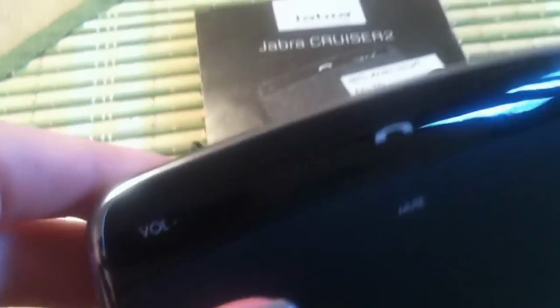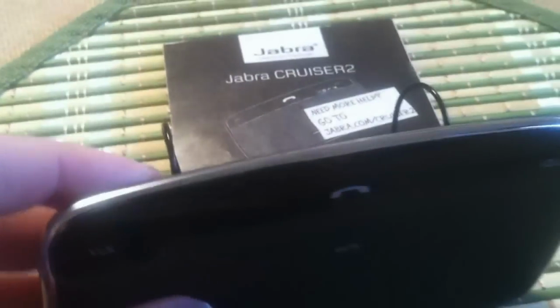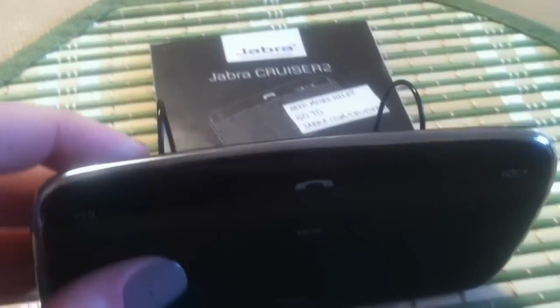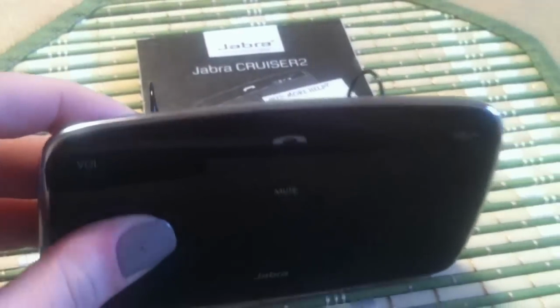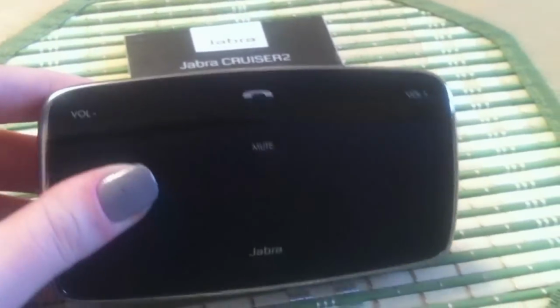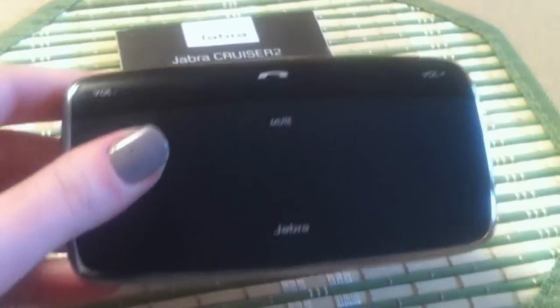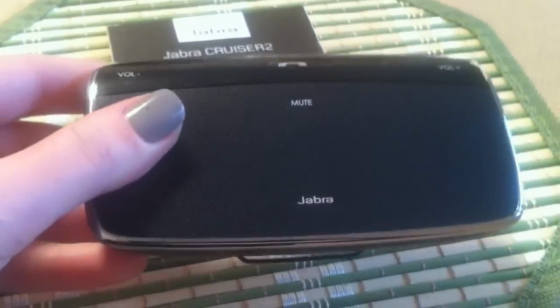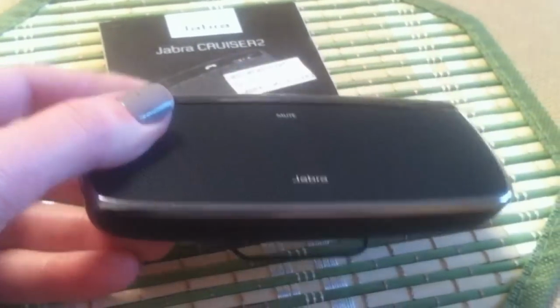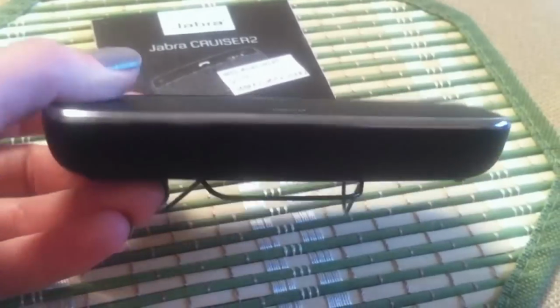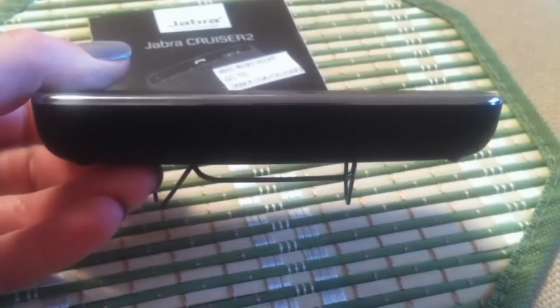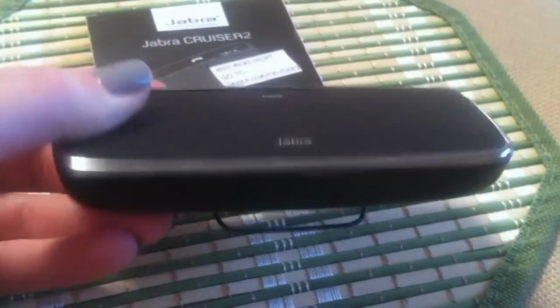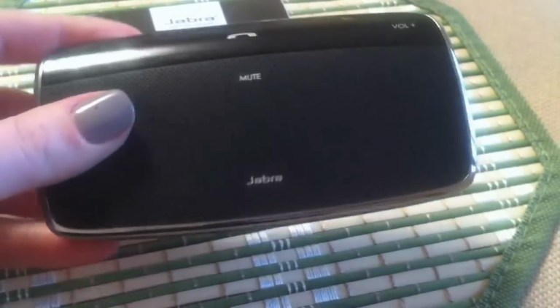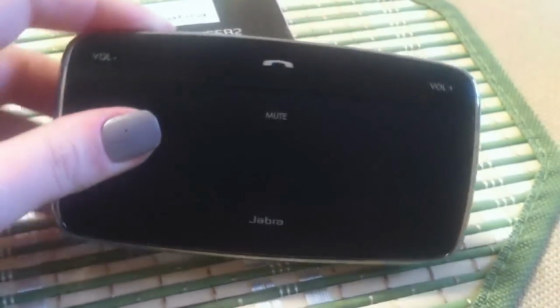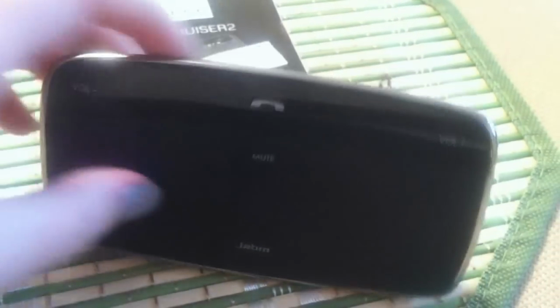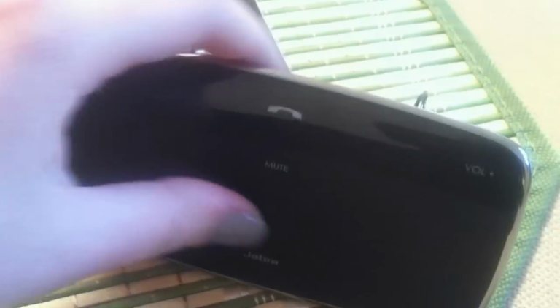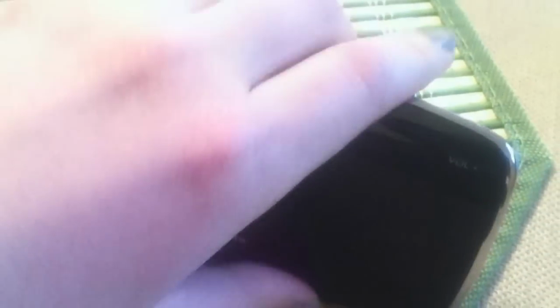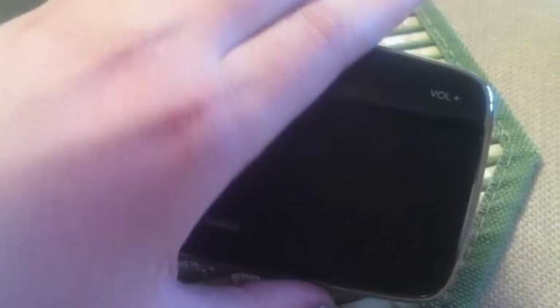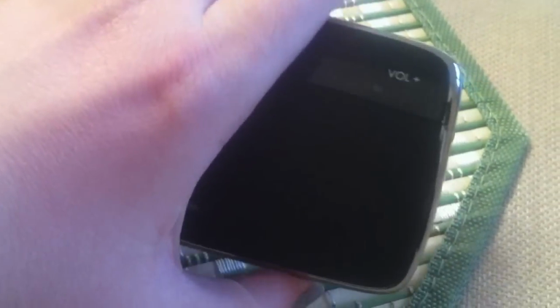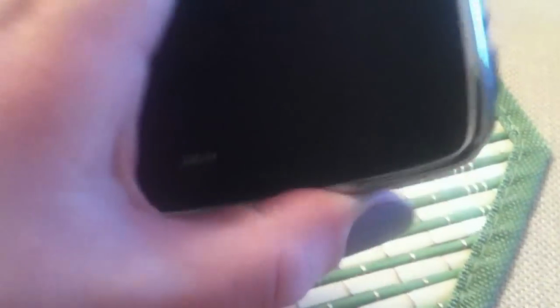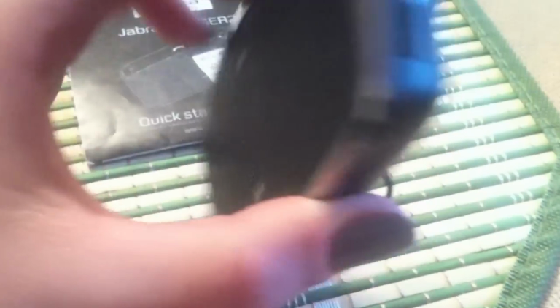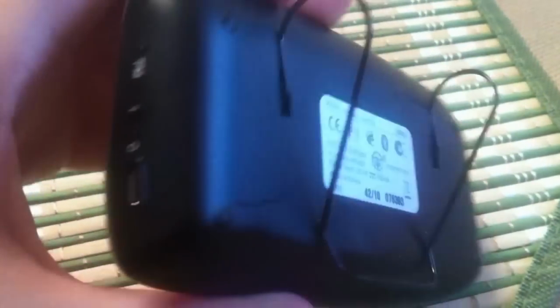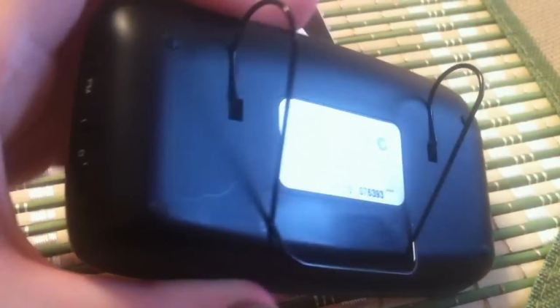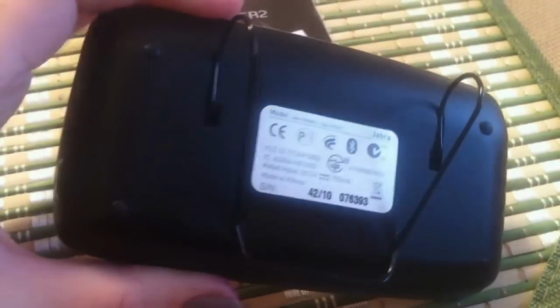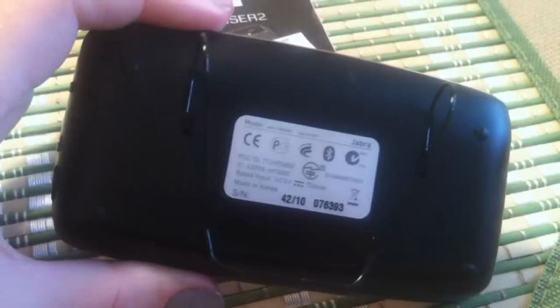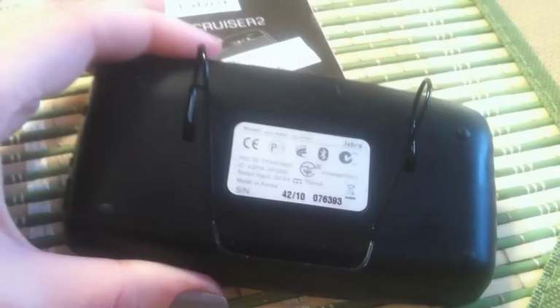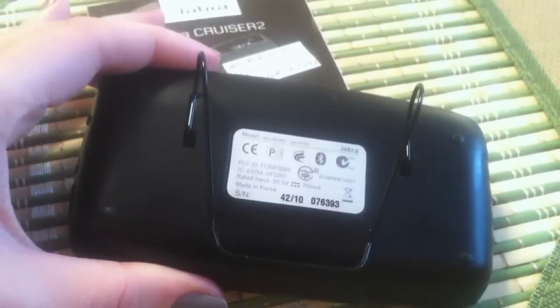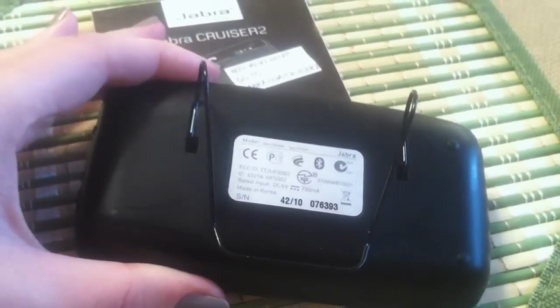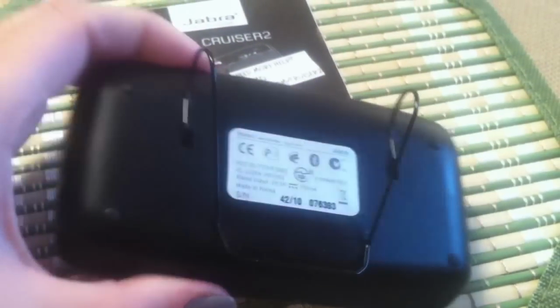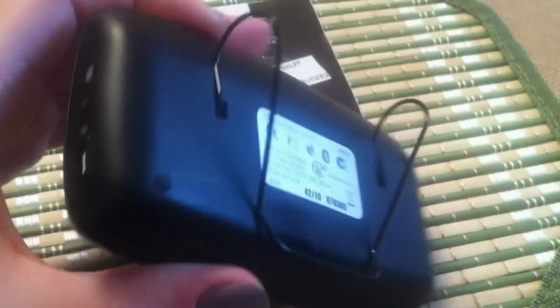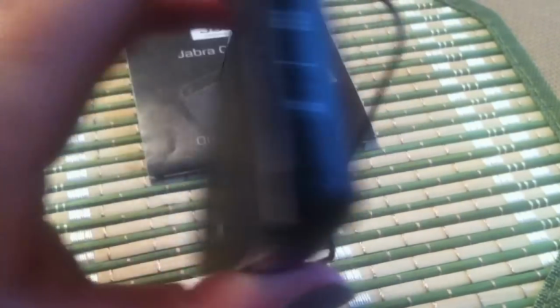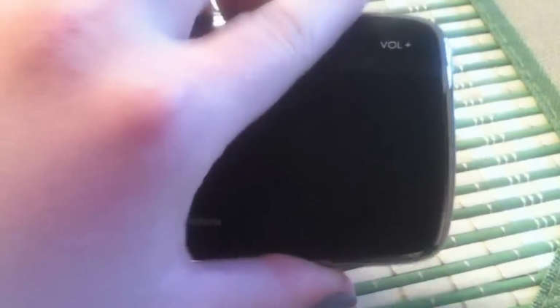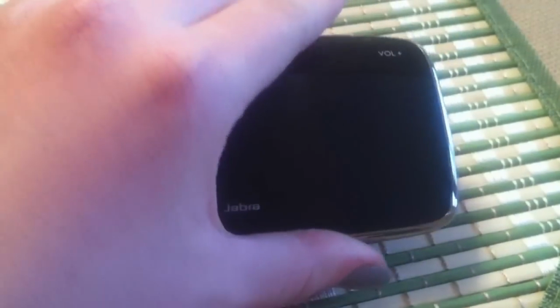Jabra Cruiser 2 has many great additional features such as voice announcements, which not only provide hearing instructions and connectivity and battery status information, but also access your address book to announce the name of inbound callers.